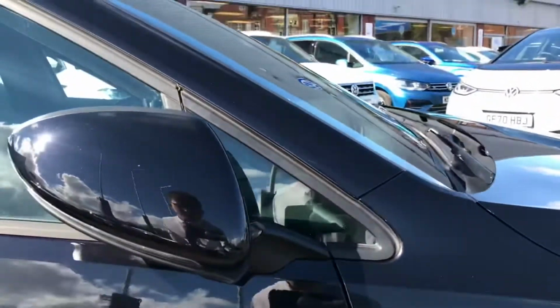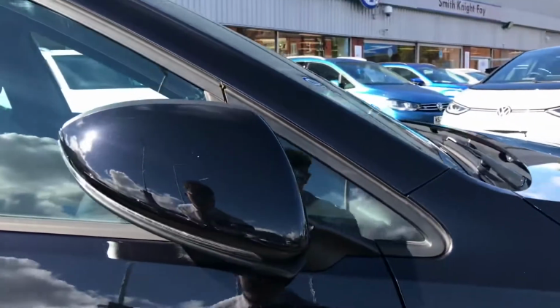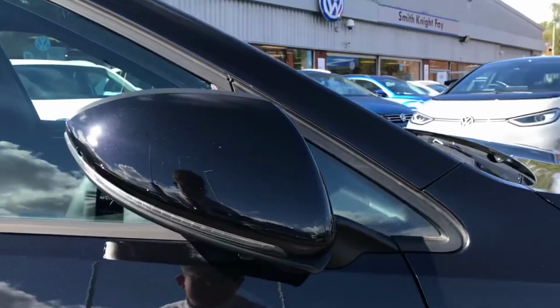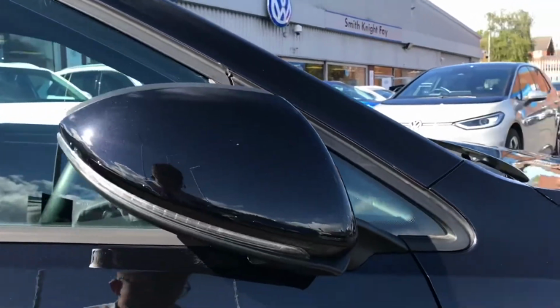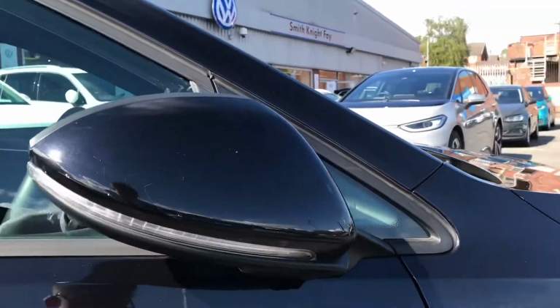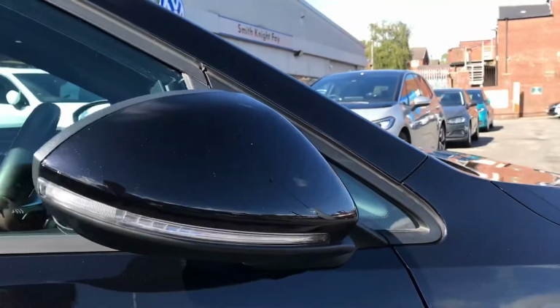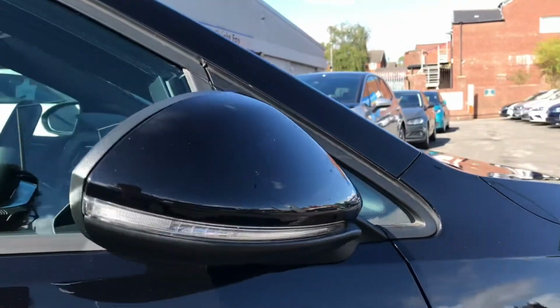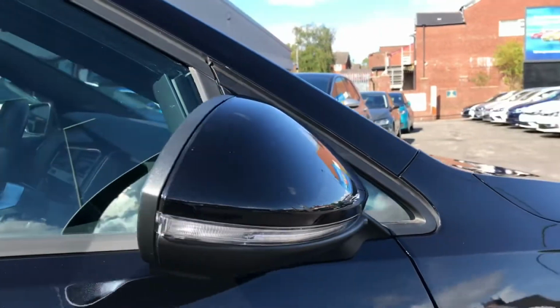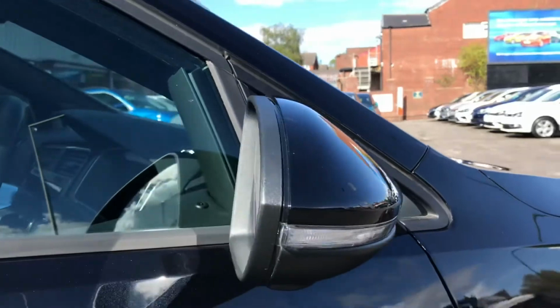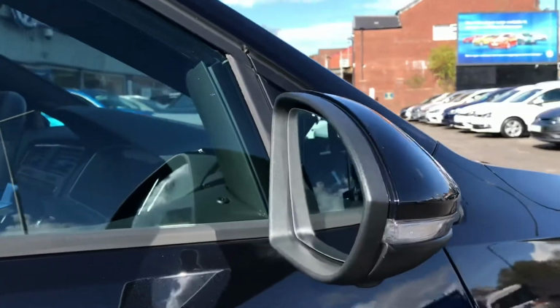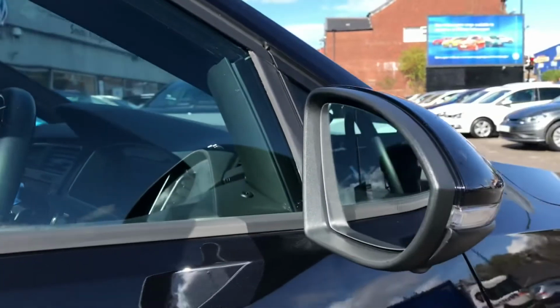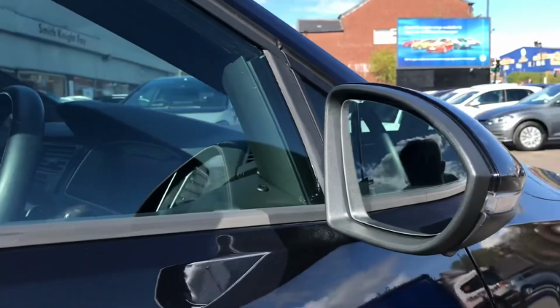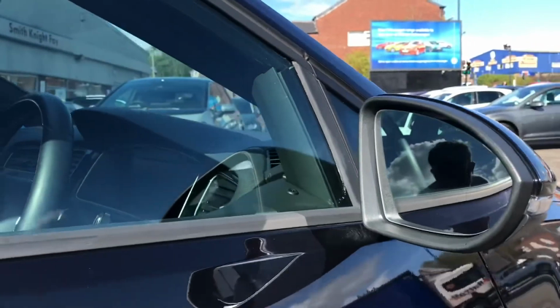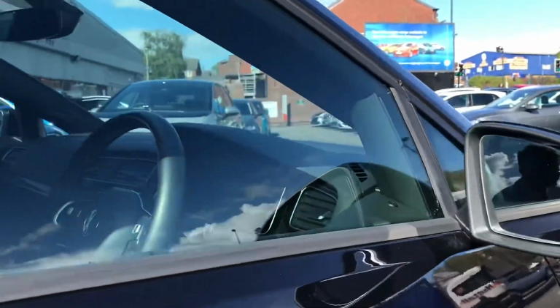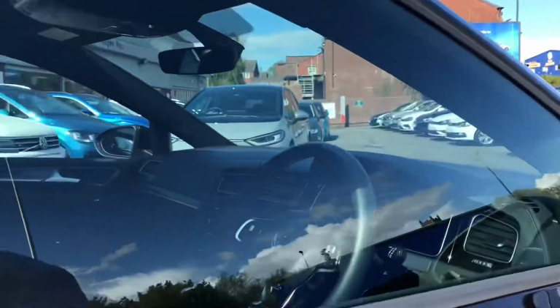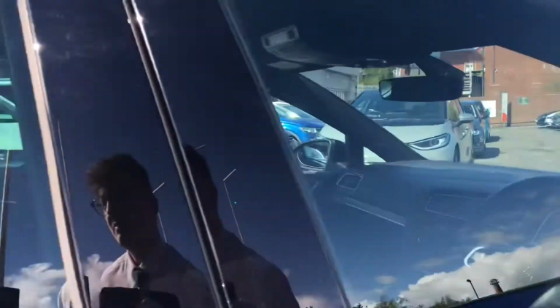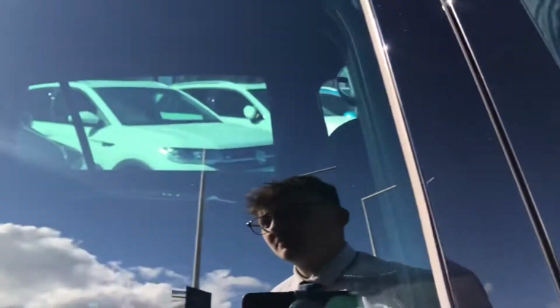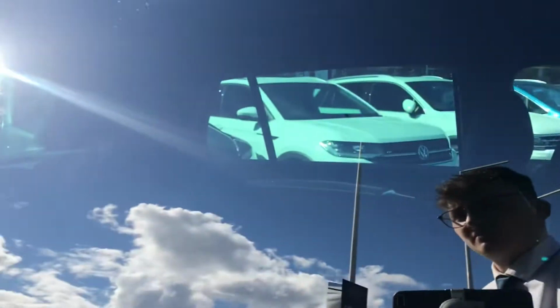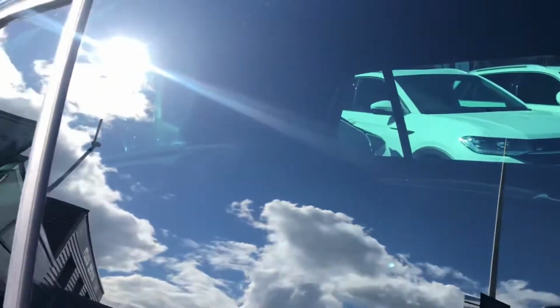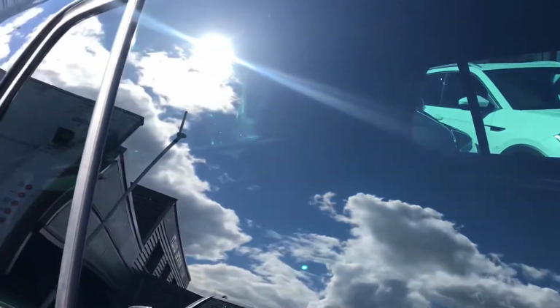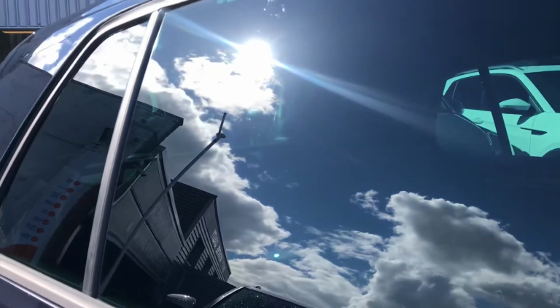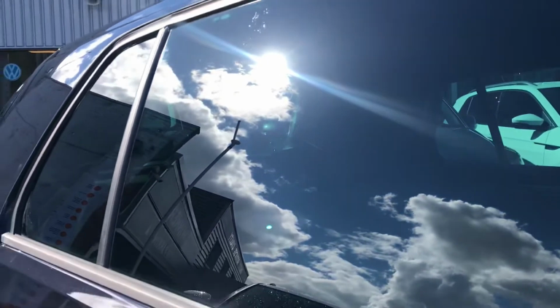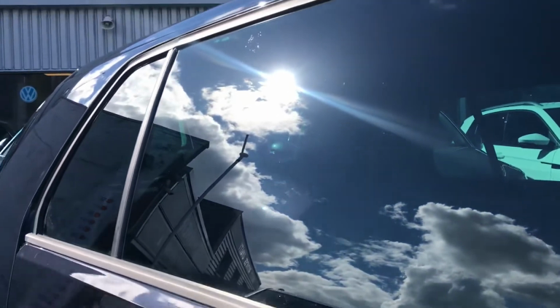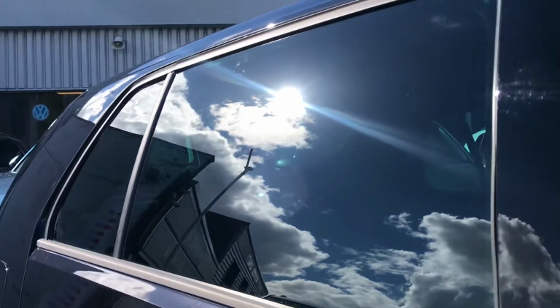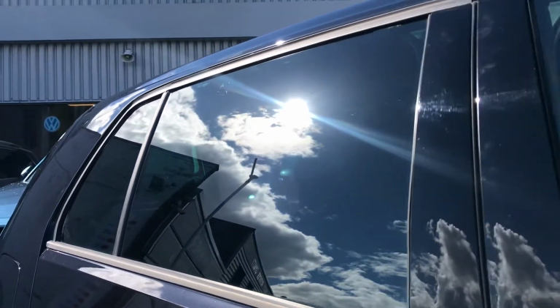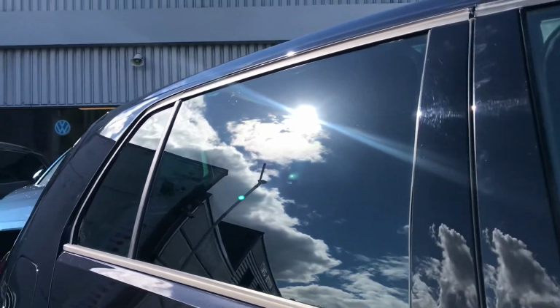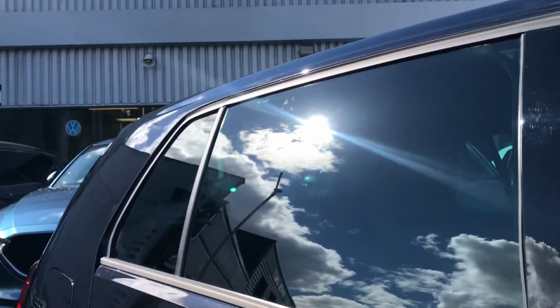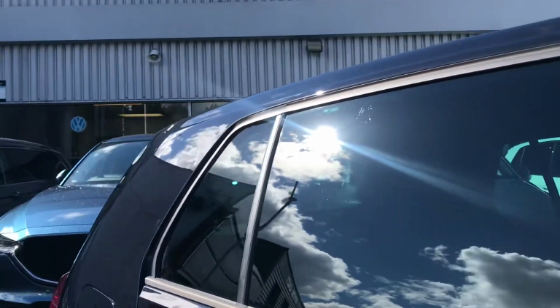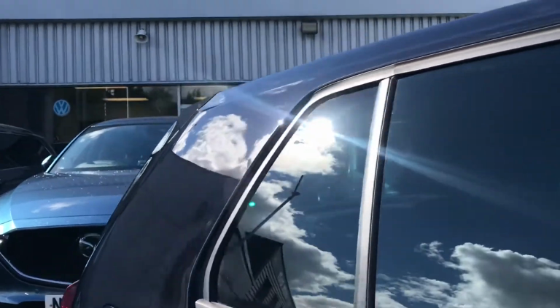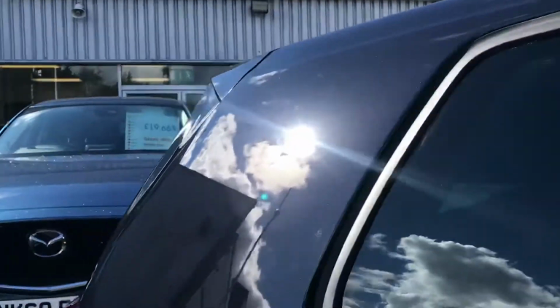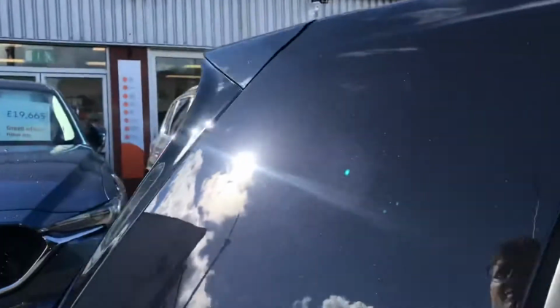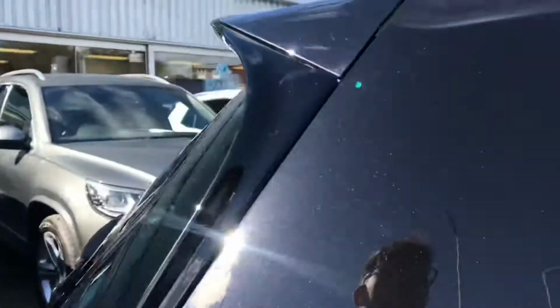We then have the electric wing mirrors that fold in when locked, to provide safety for the vehicle, just ensuring it doesn't get damaged in any way — great for residential parking. The sleek rear privacy glass offers privacy for the rear passengers, while maintaining a sporty and luxurious feel and look to the car.